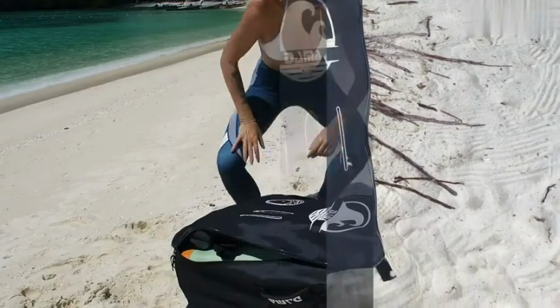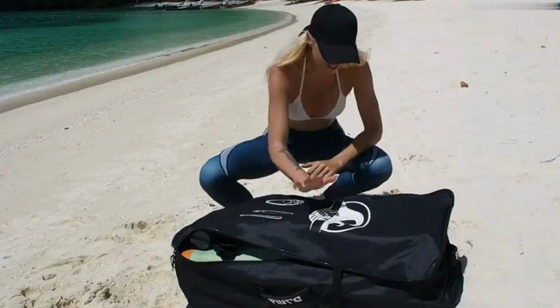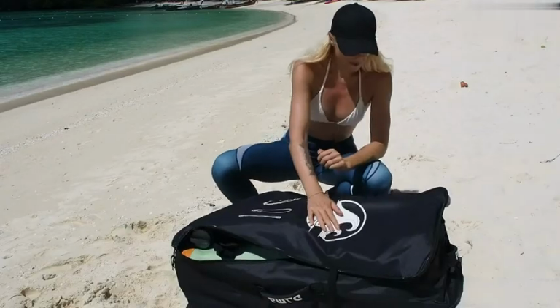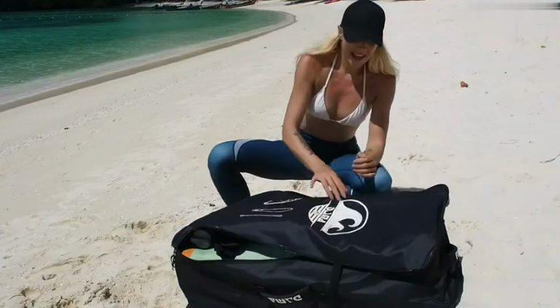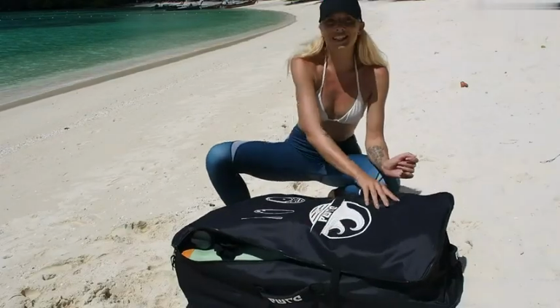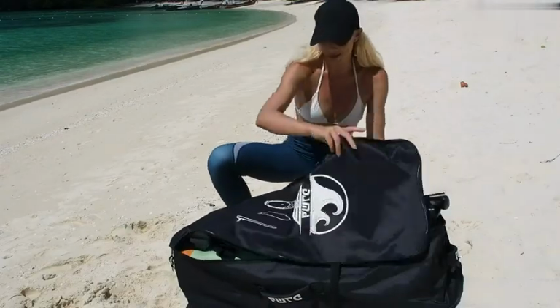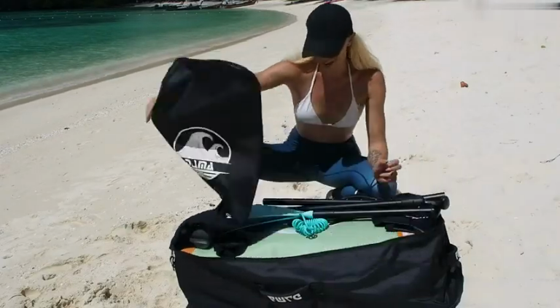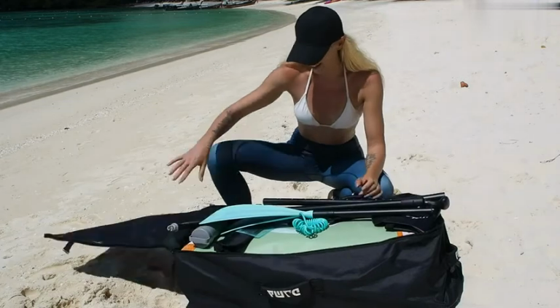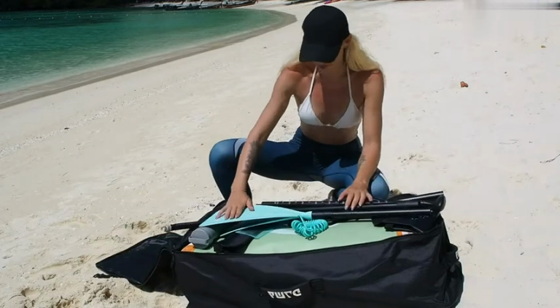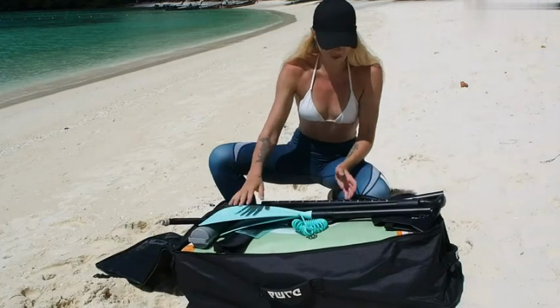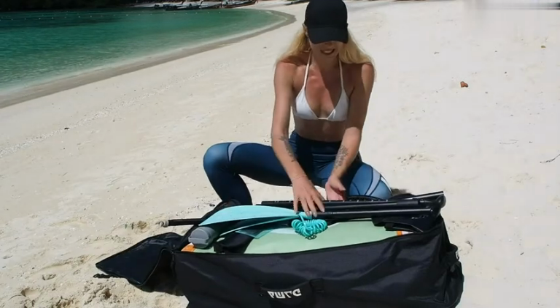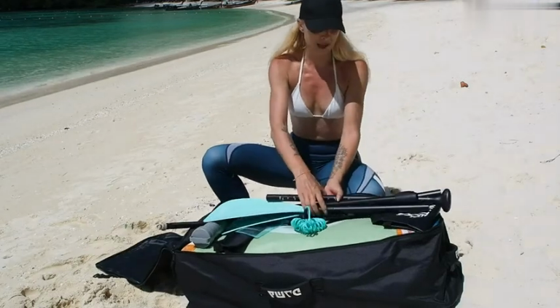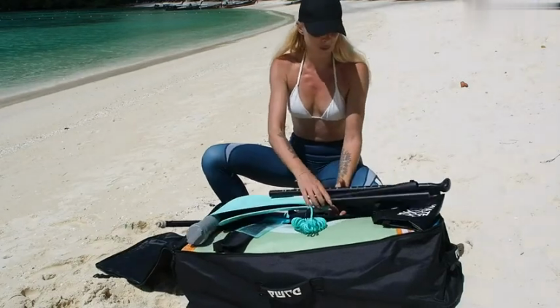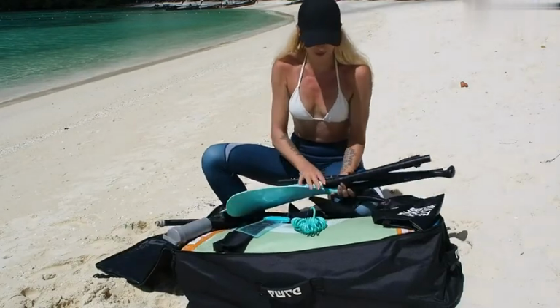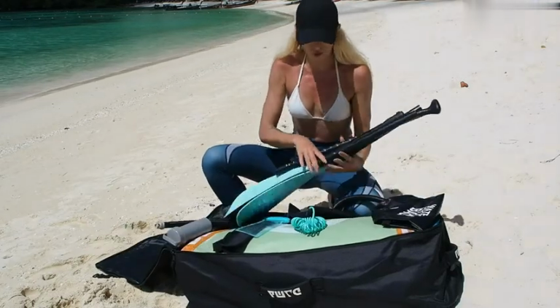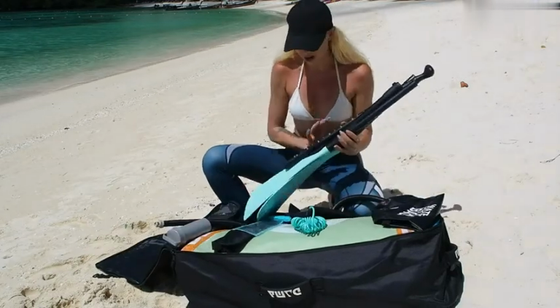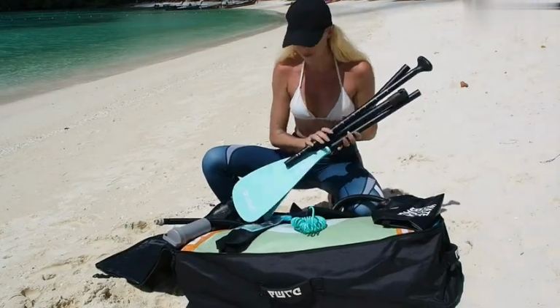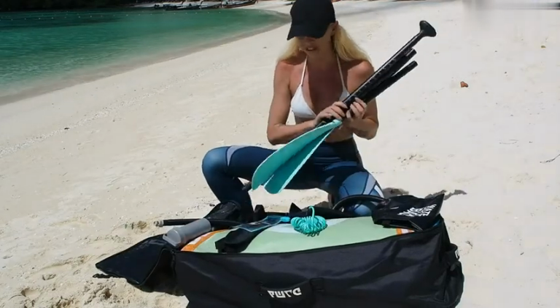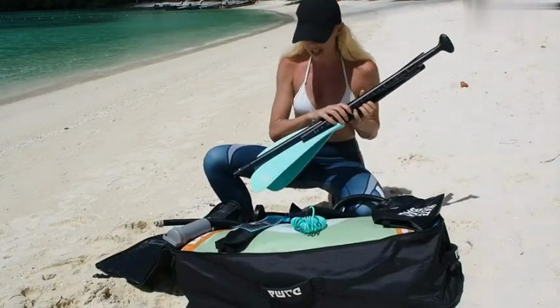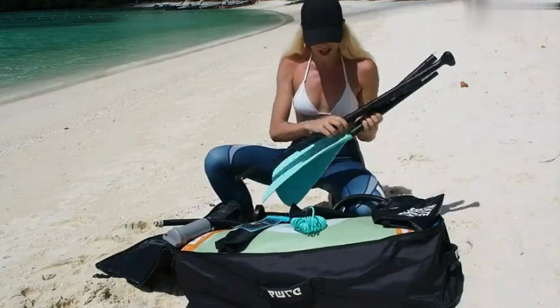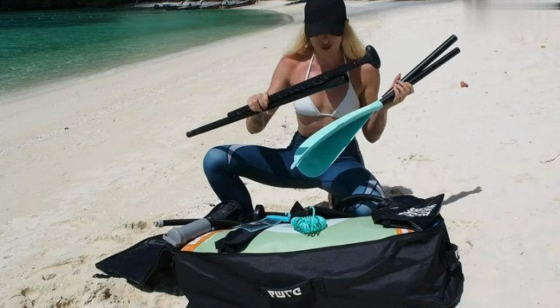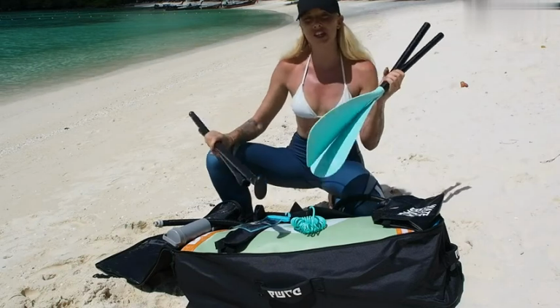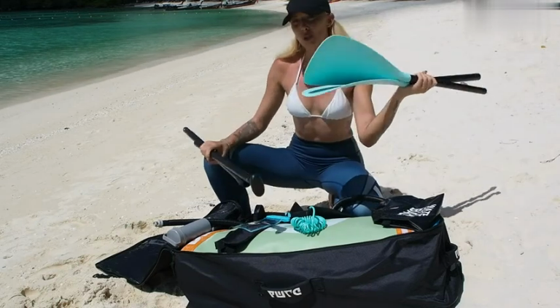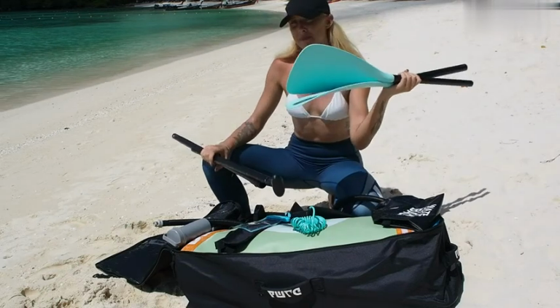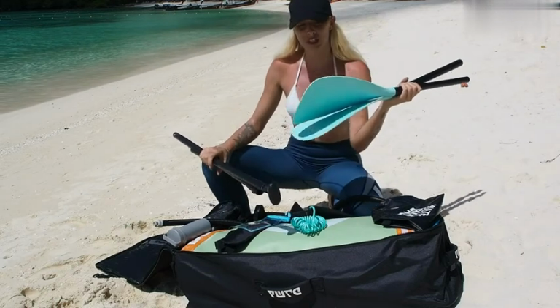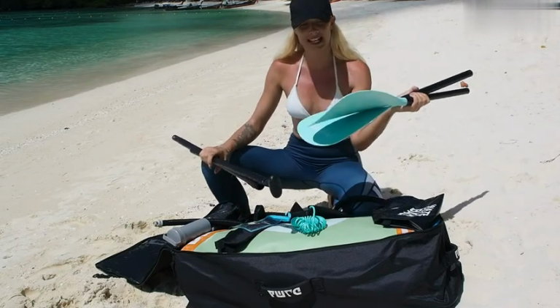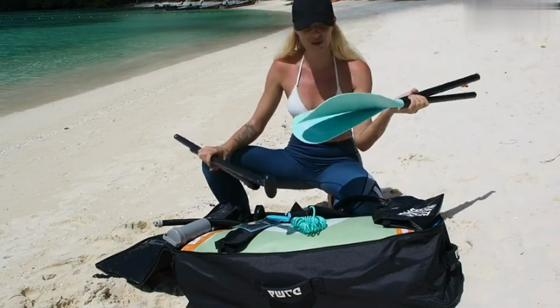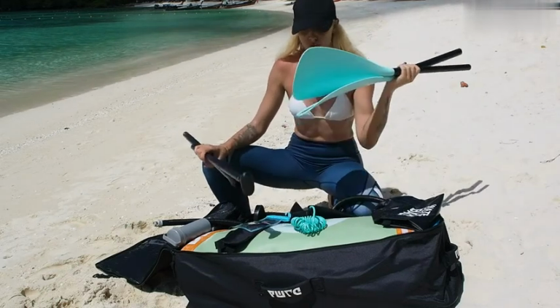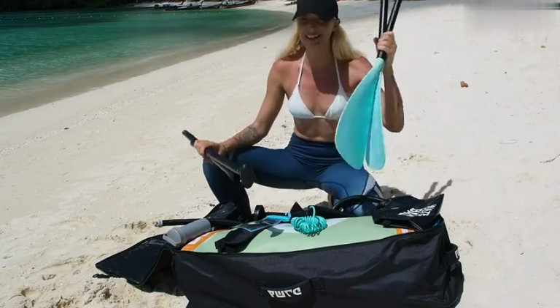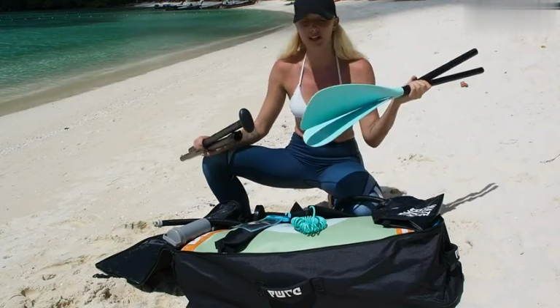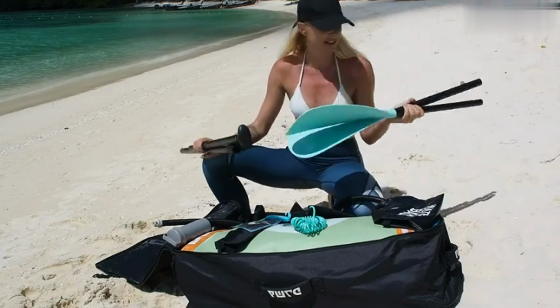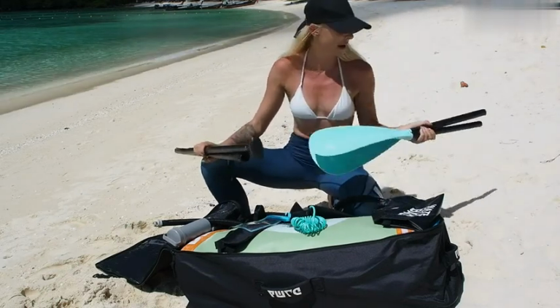So let's see what we have inside of the bag. Obviously it comes with an oar, with a paddle. This new edition has a two-way paddle which is fantastic, so you can also paddle like on a kayak the same way.